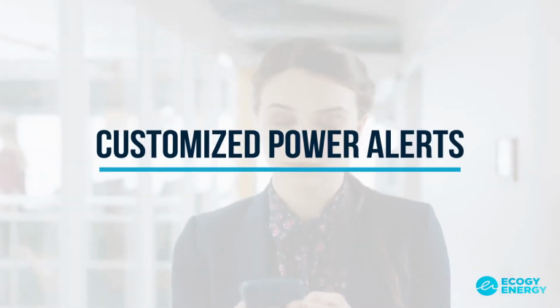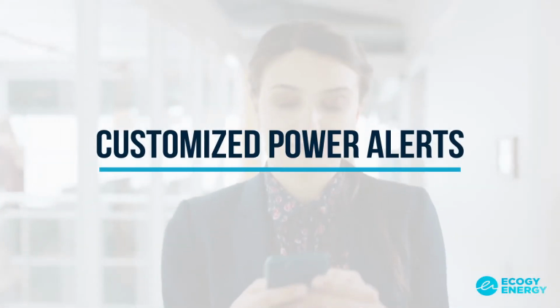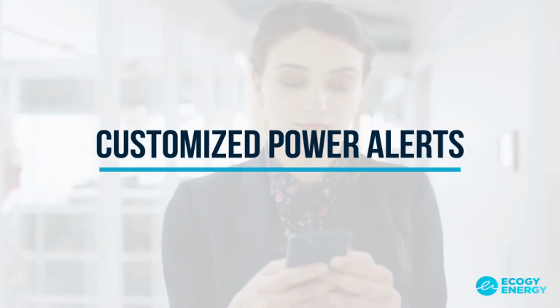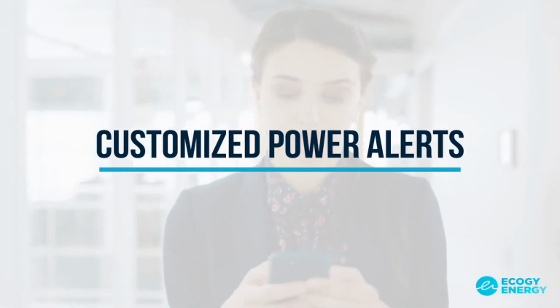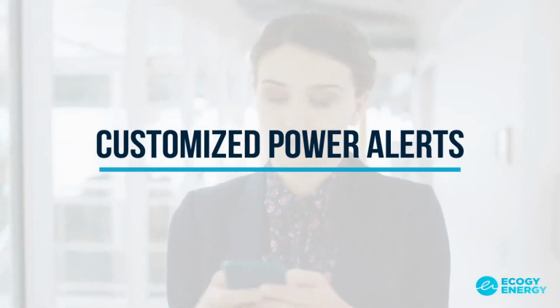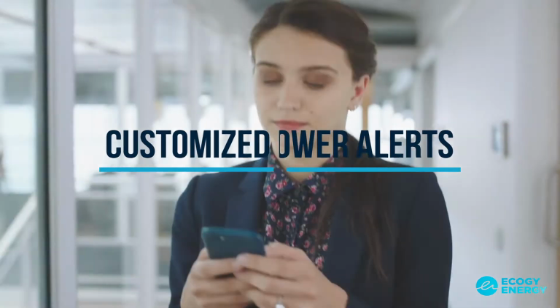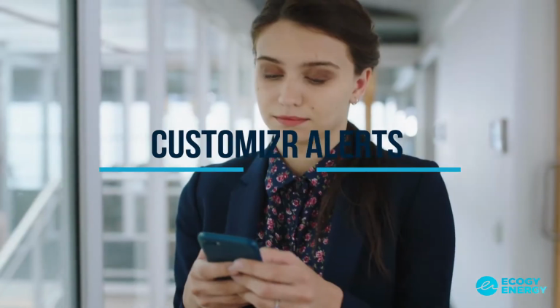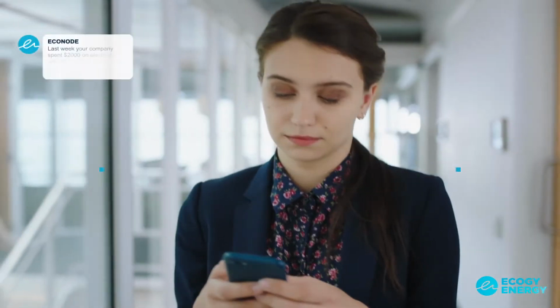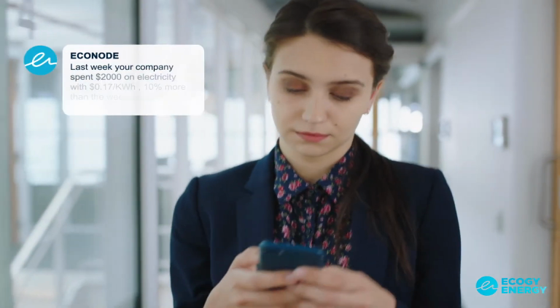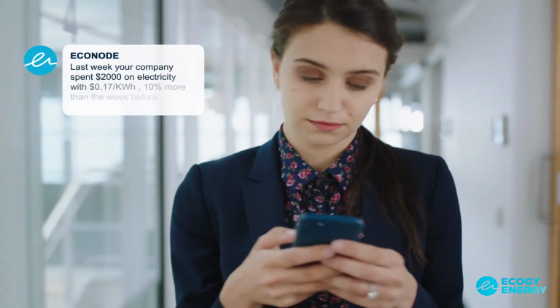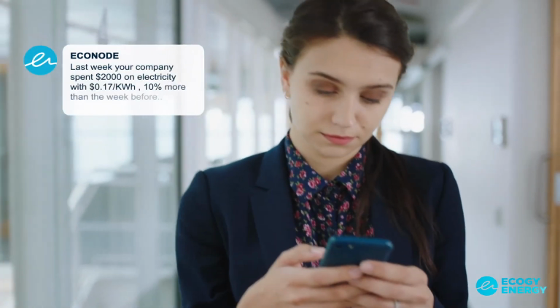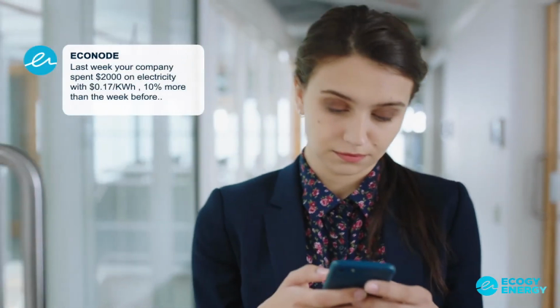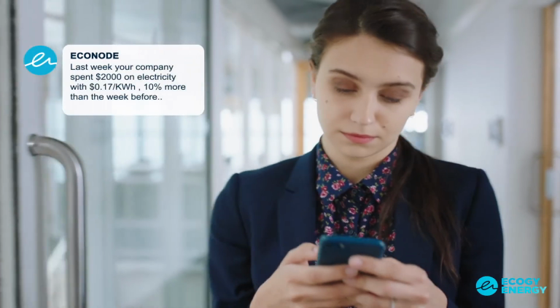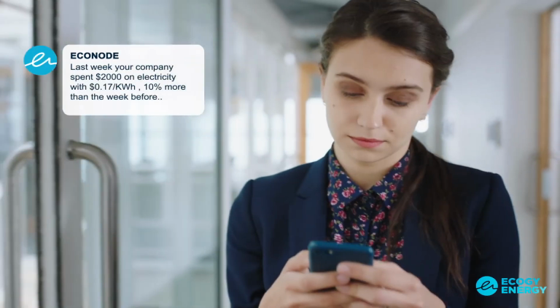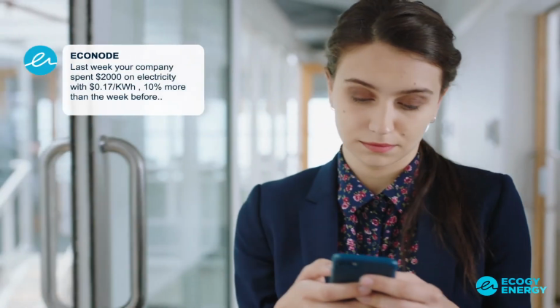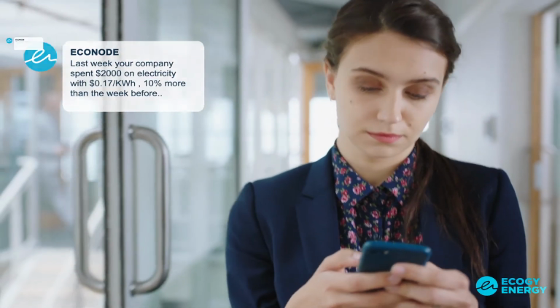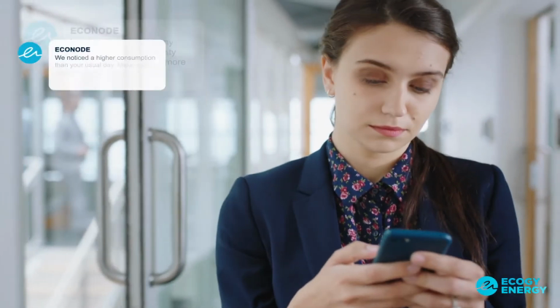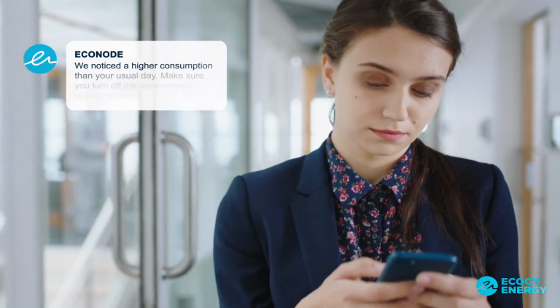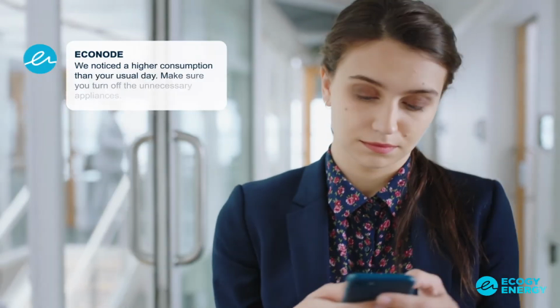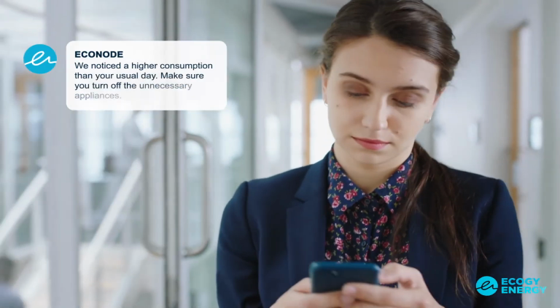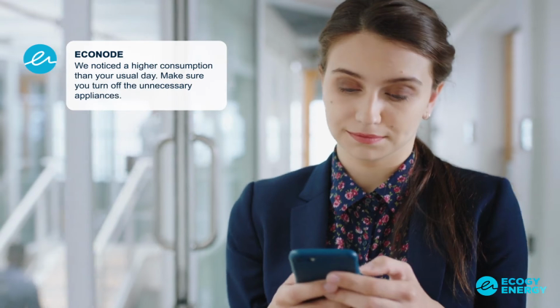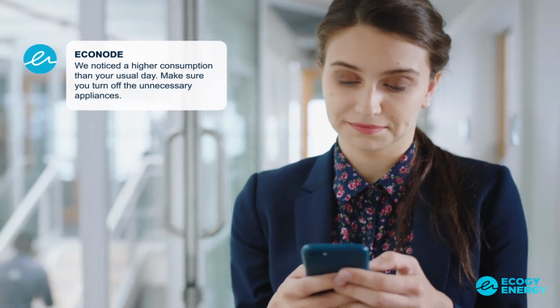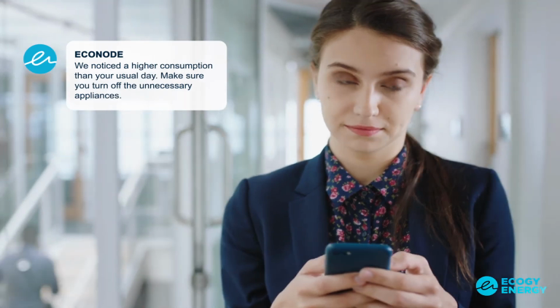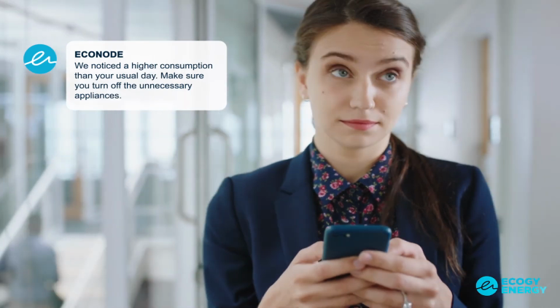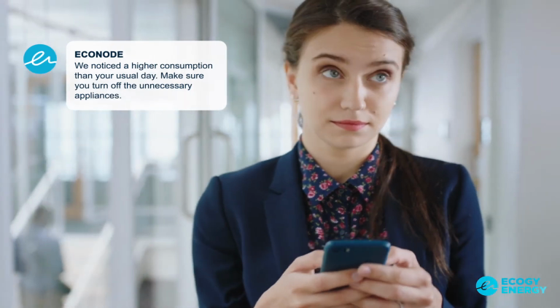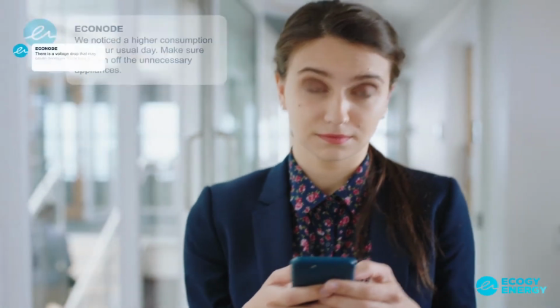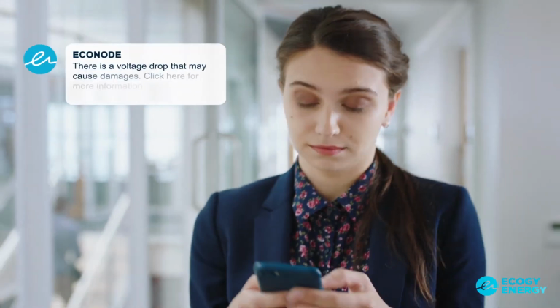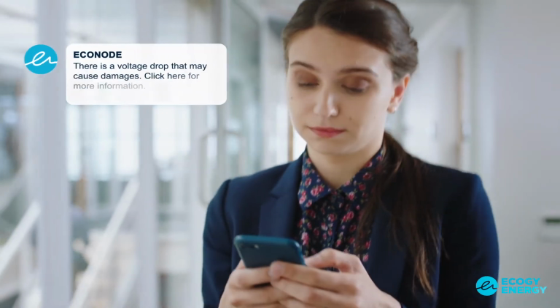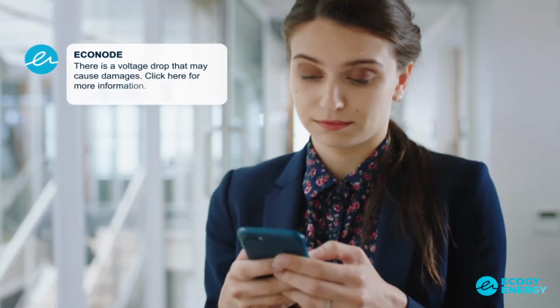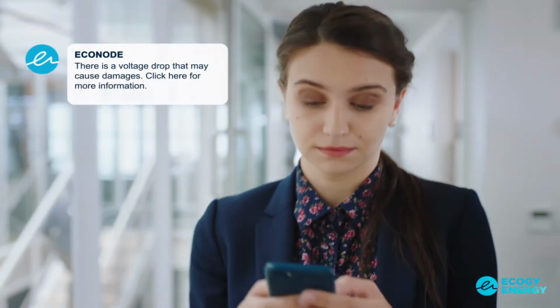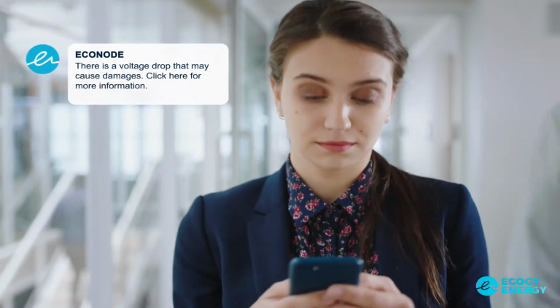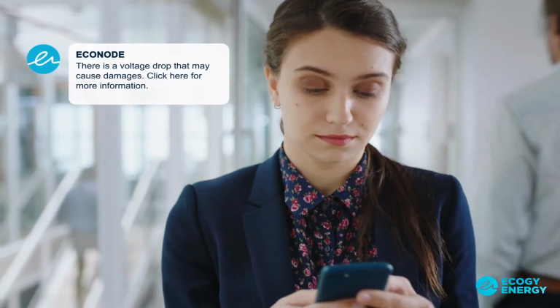Customized power alerts. The Econode keeps you informed around the clock when you want to be, helping you to protect your most valuable assets.